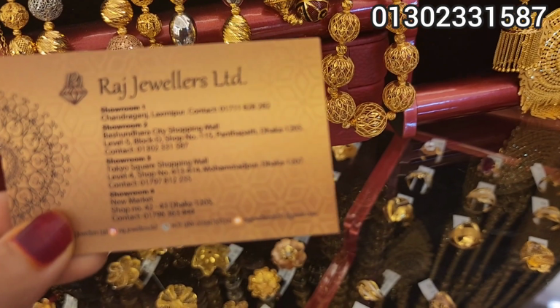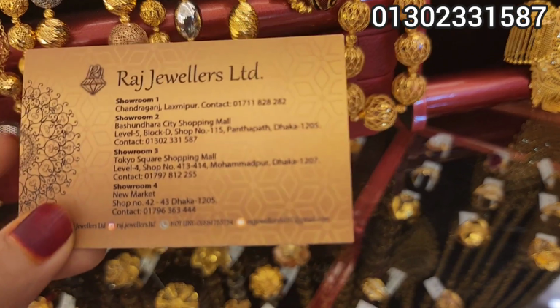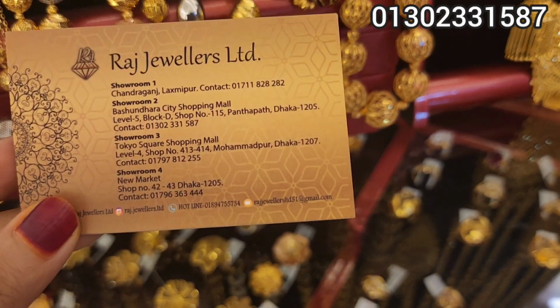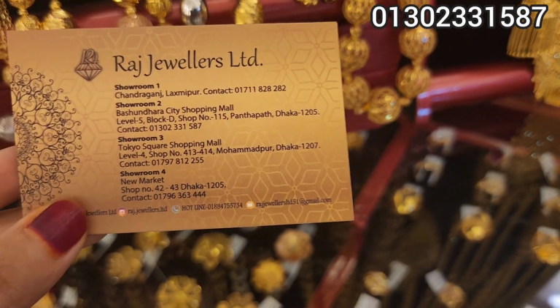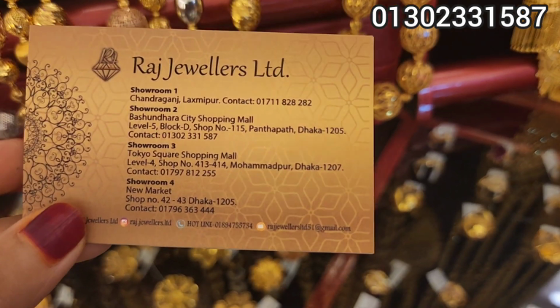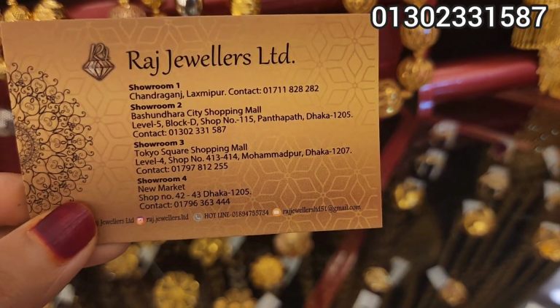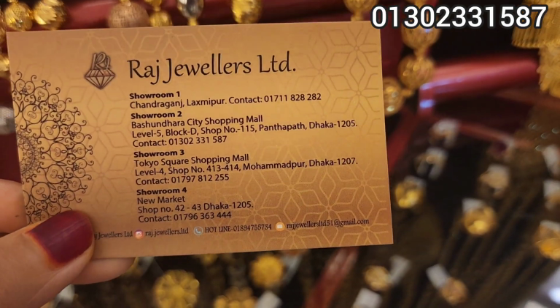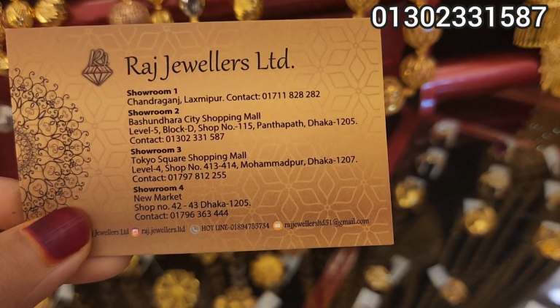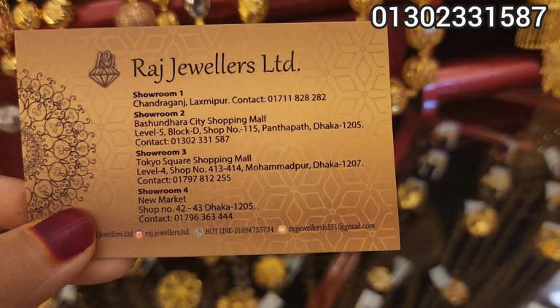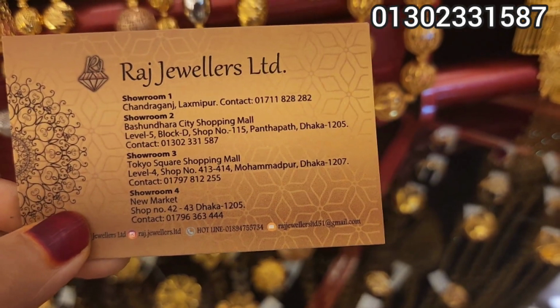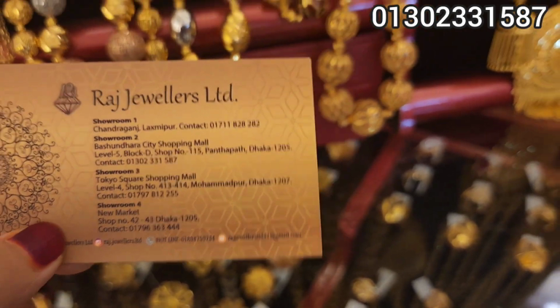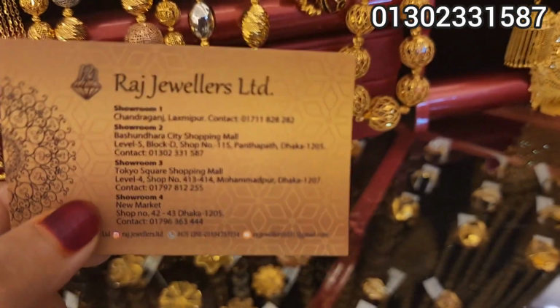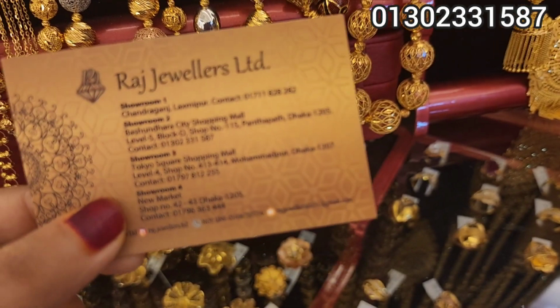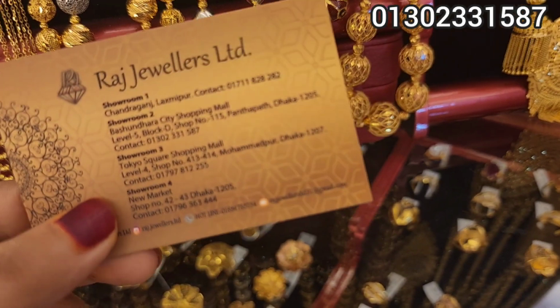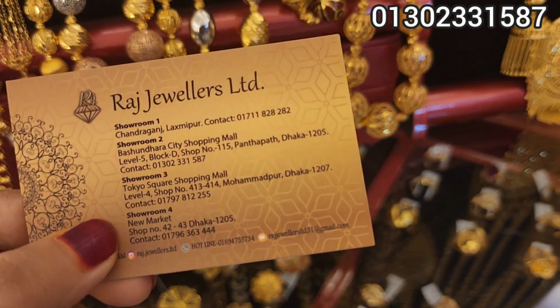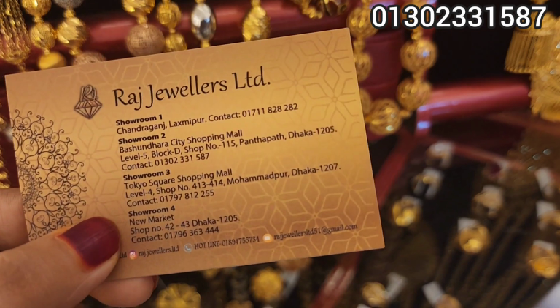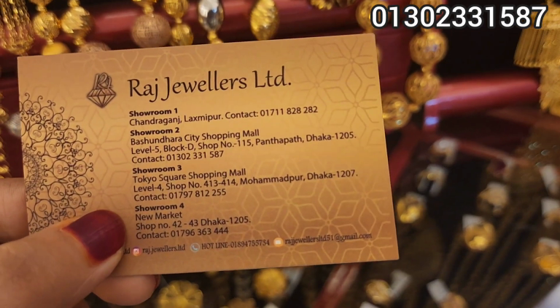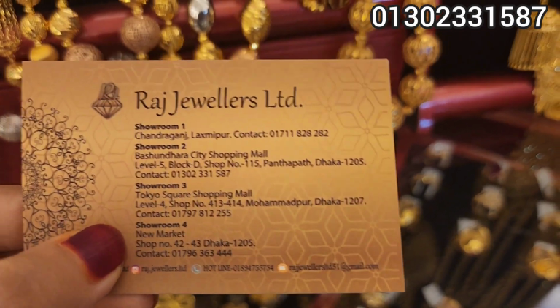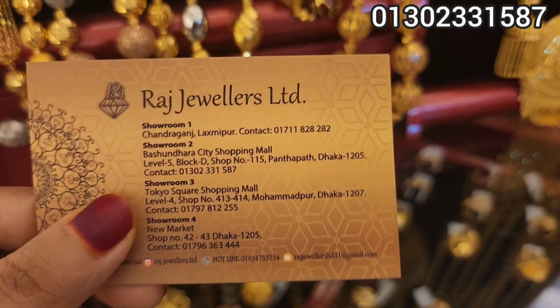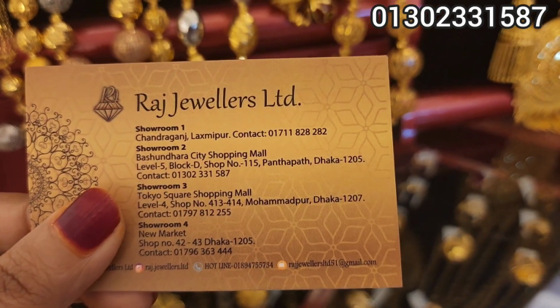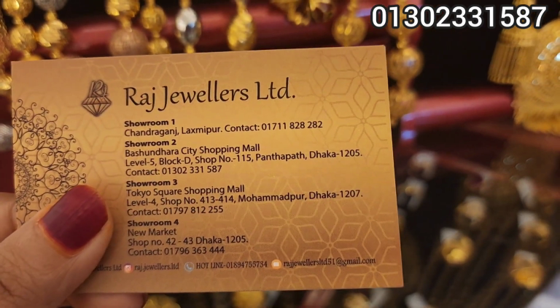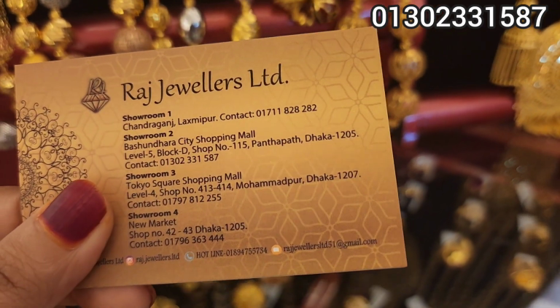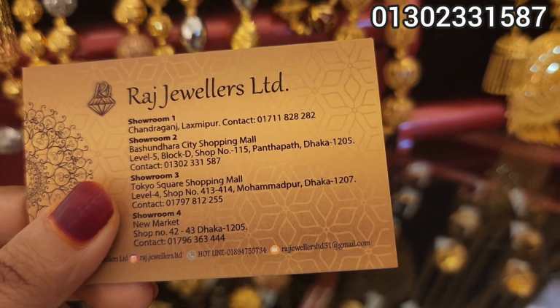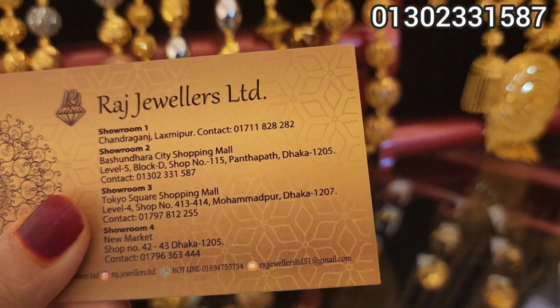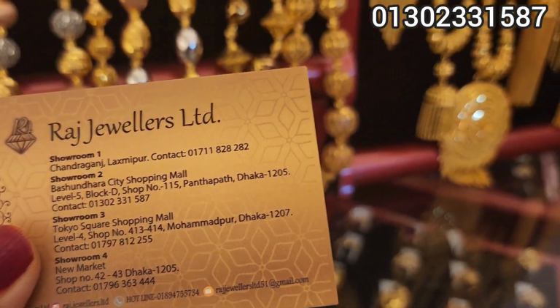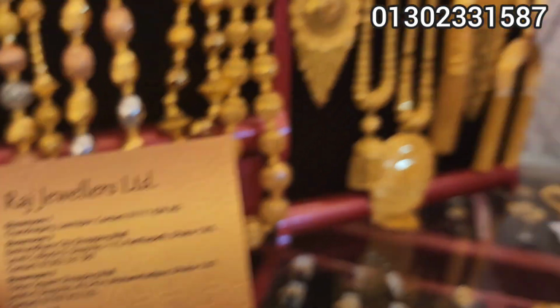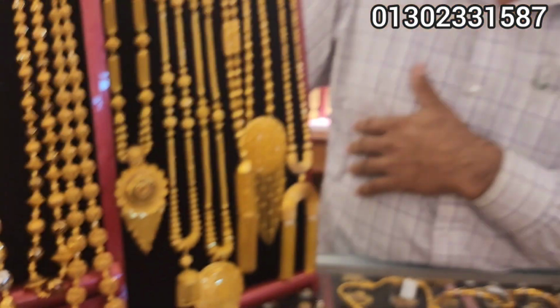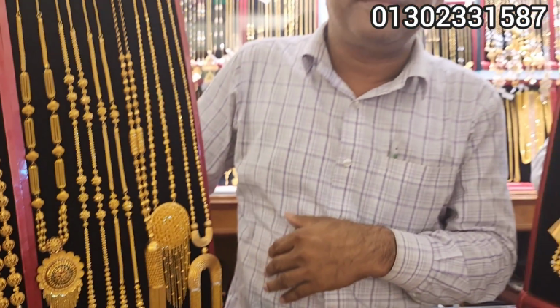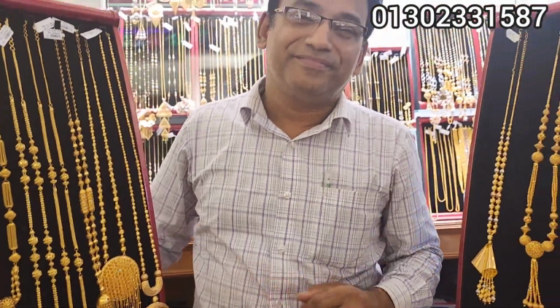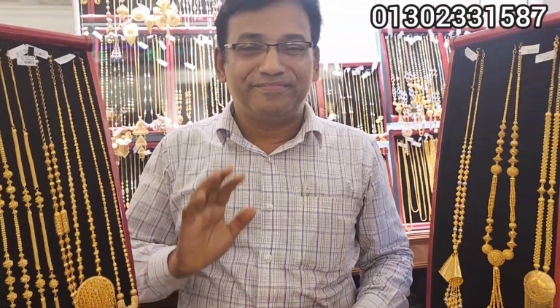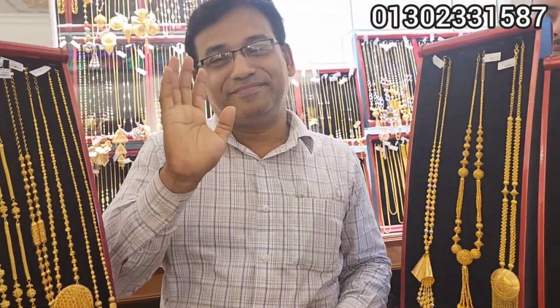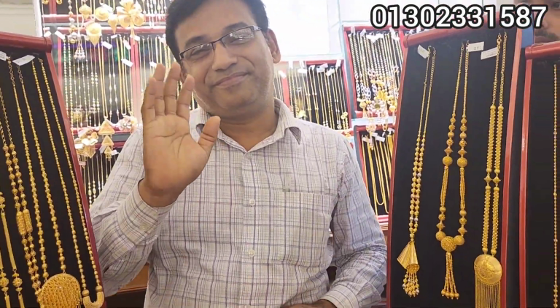Thank you so much for joining us today and welcome to the new market. This is the new market for the new city, level 5. Love shop number 6. Allah peace.